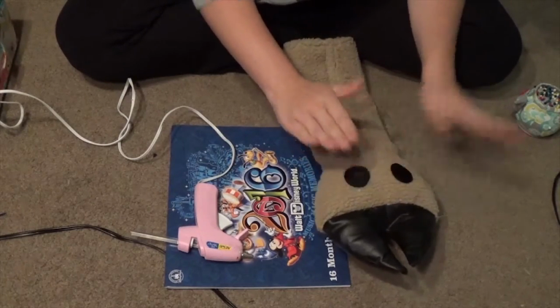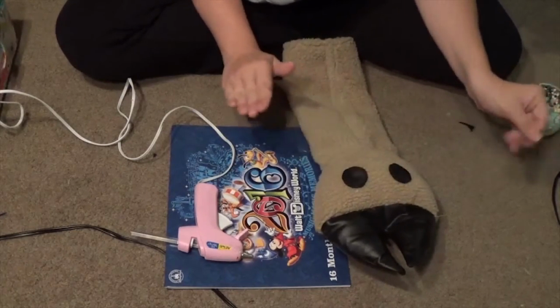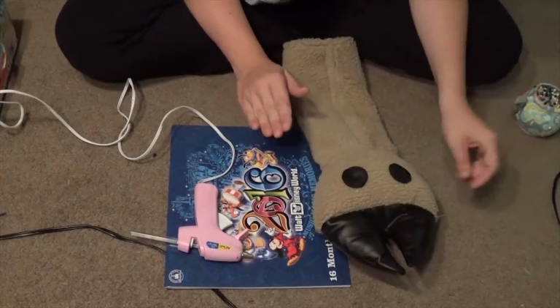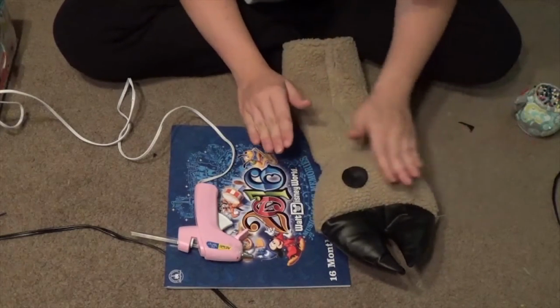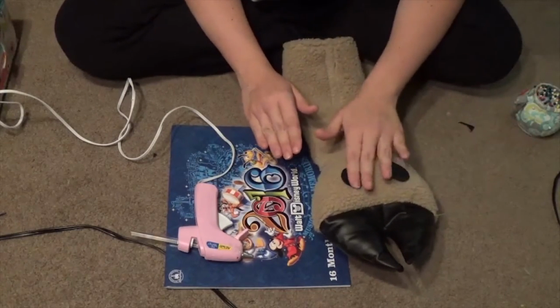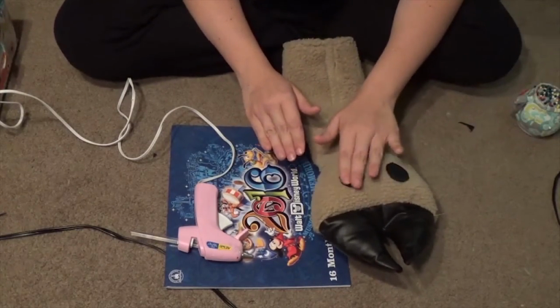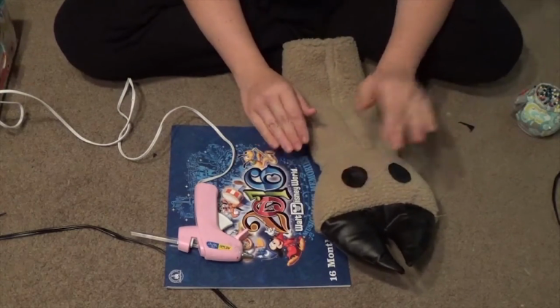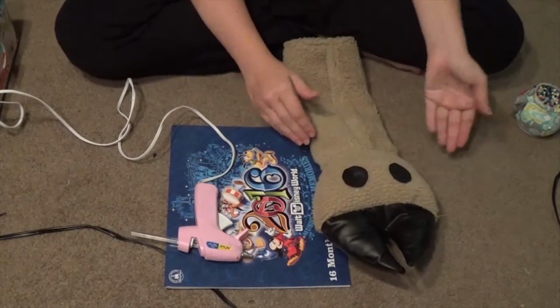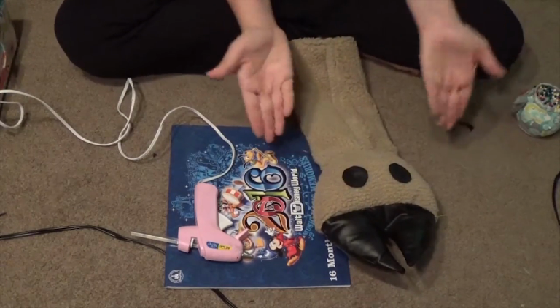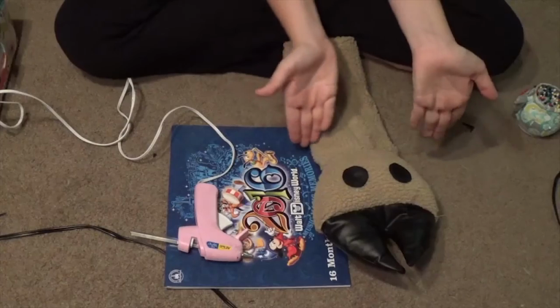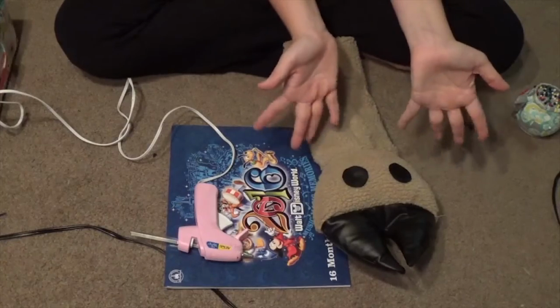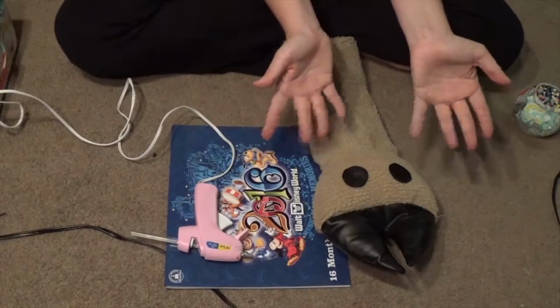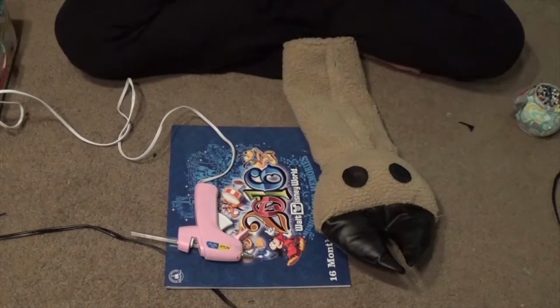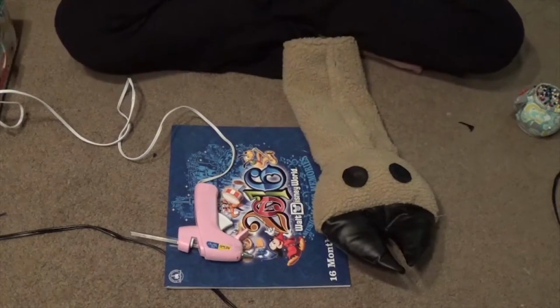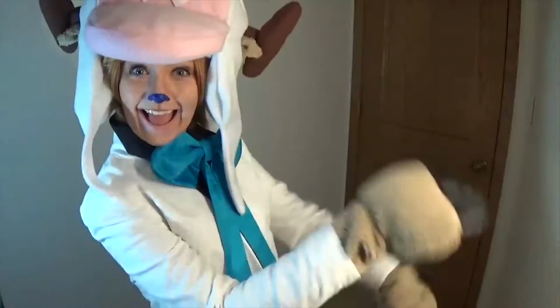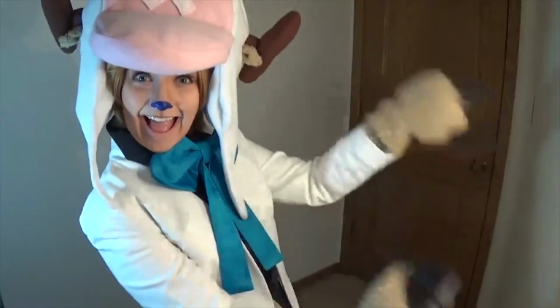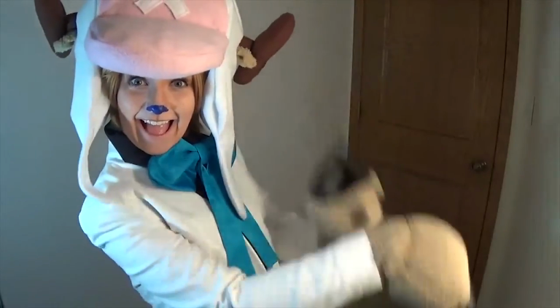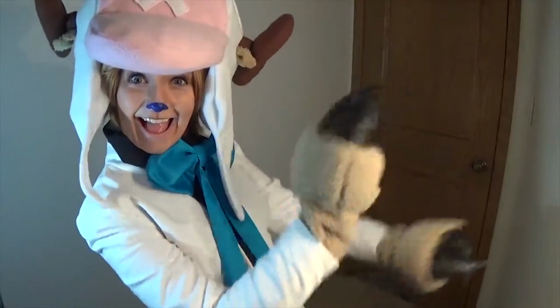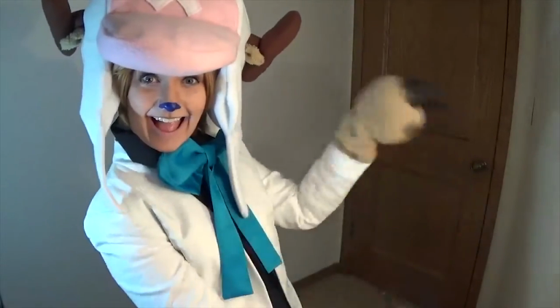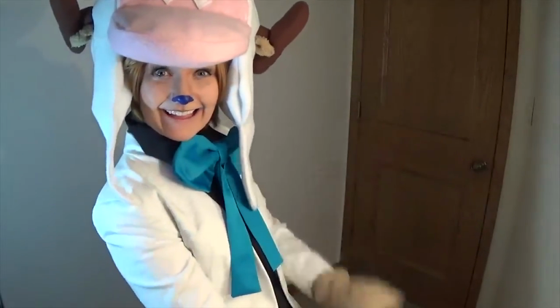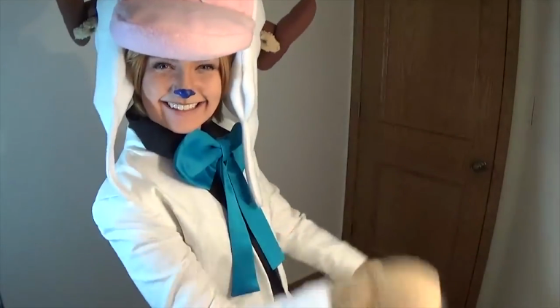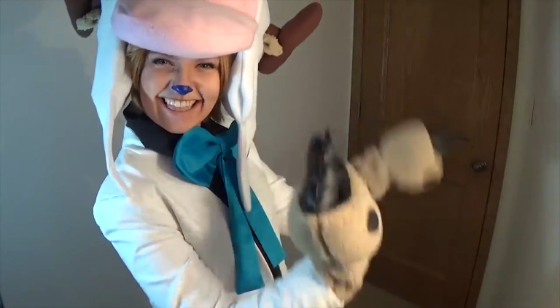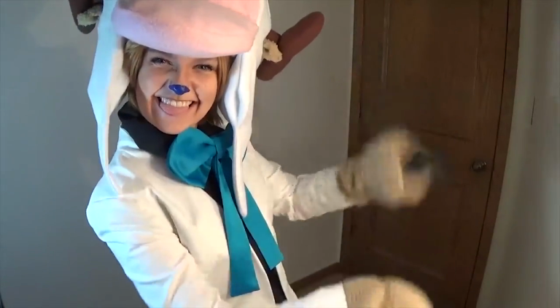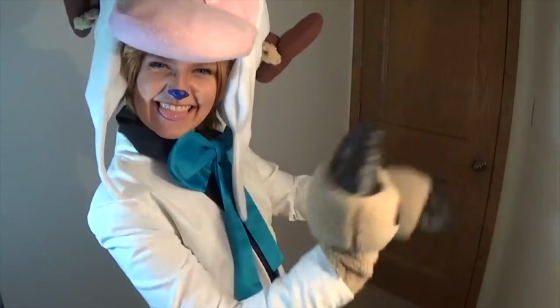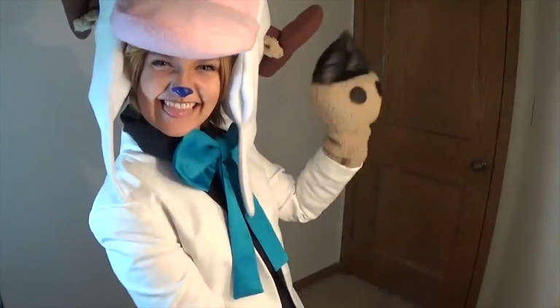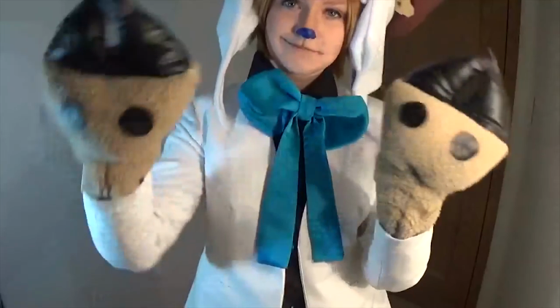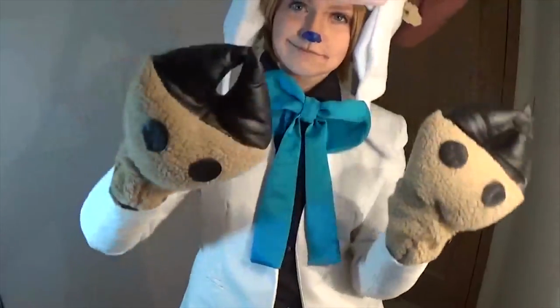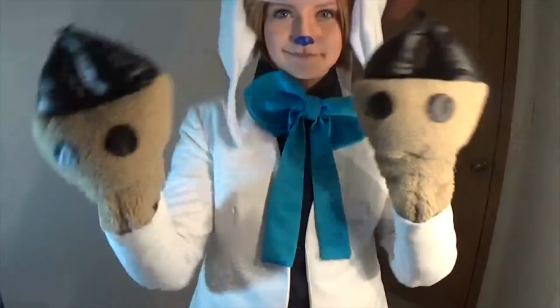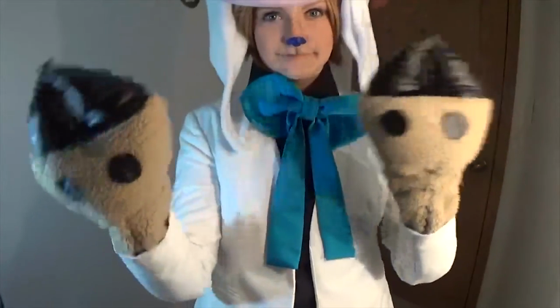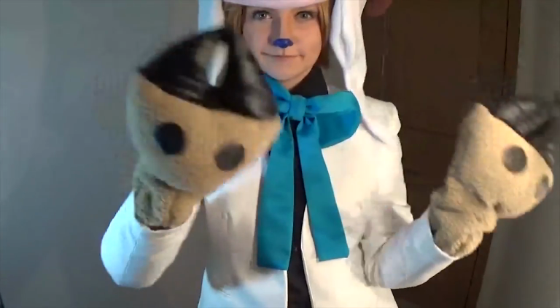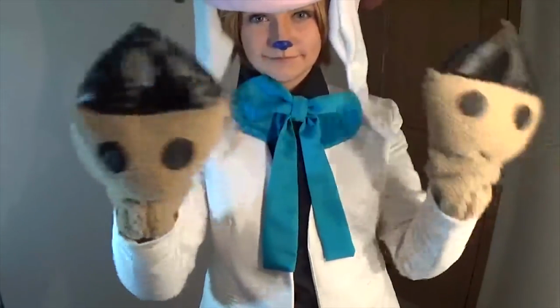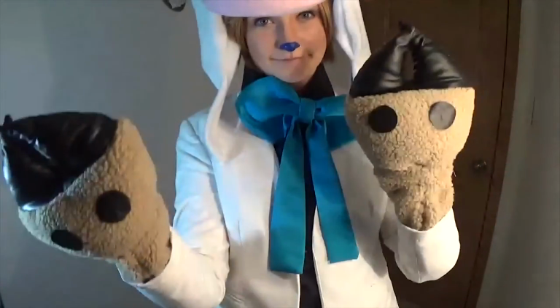And you're all finished. Ta-da! Do this one more time for the other arm and you're done. You could be a cute deer boy now. Congrats!